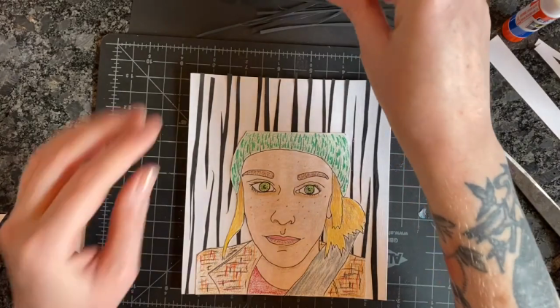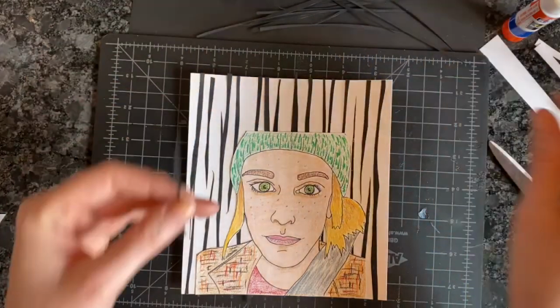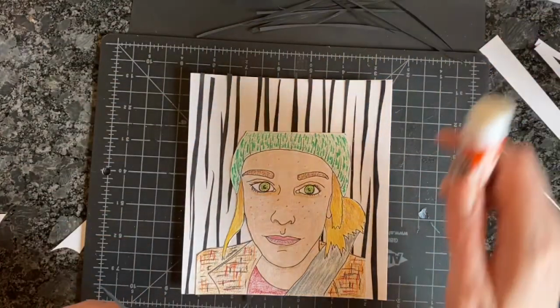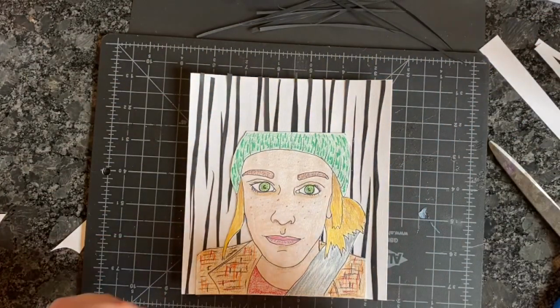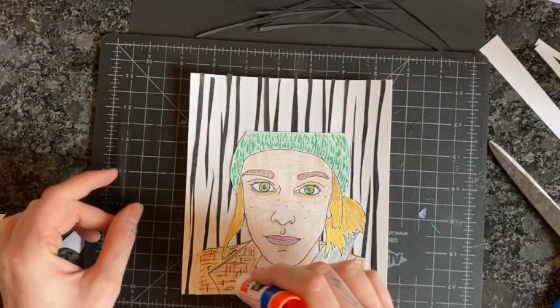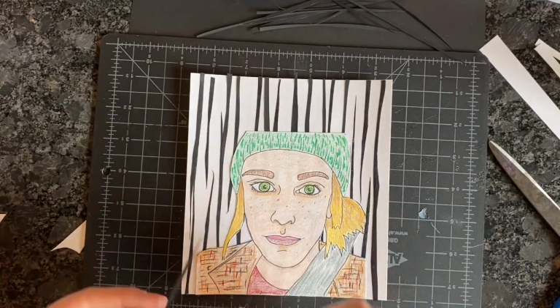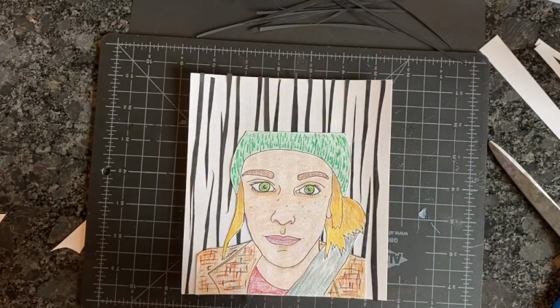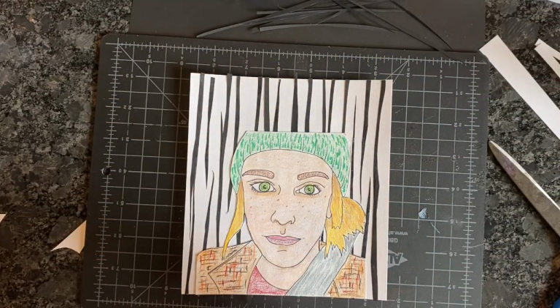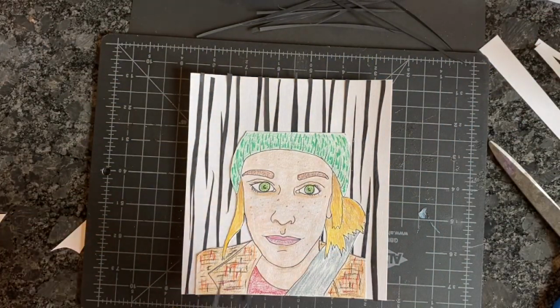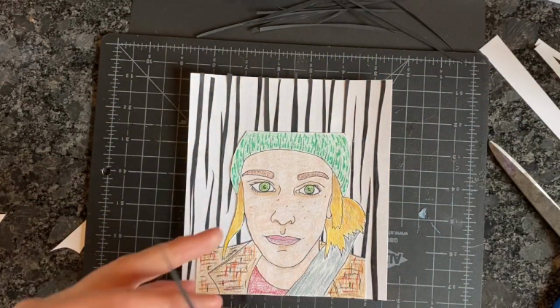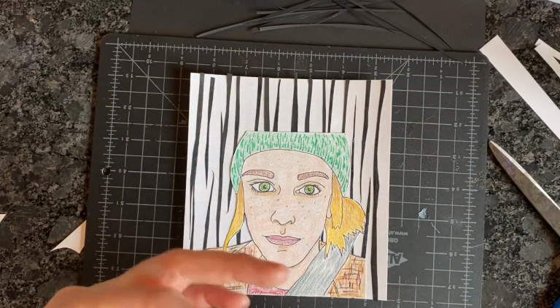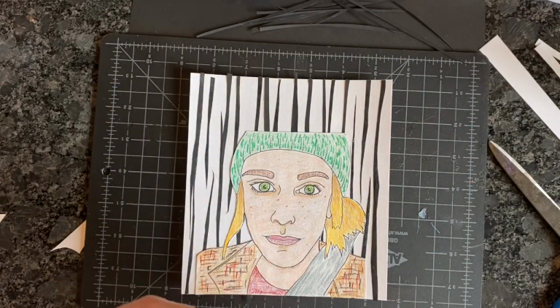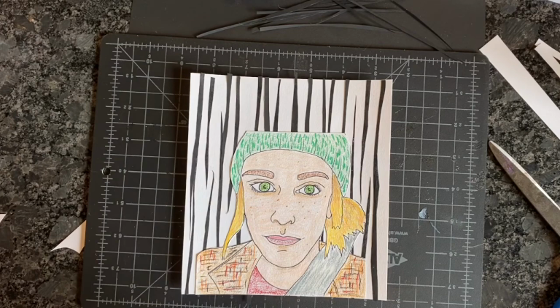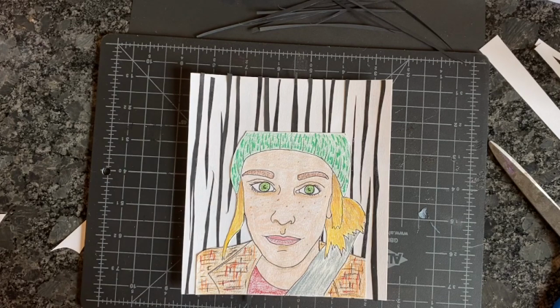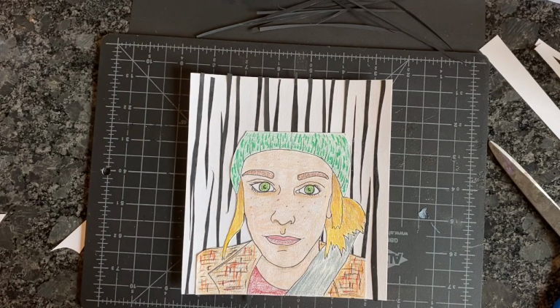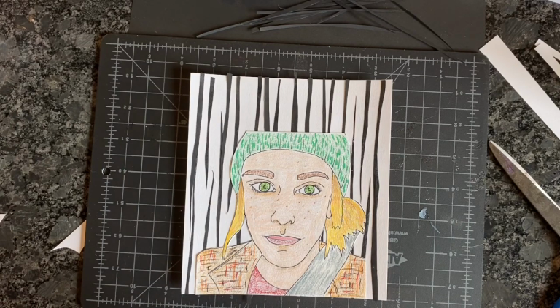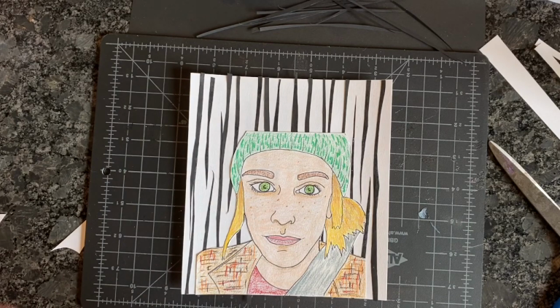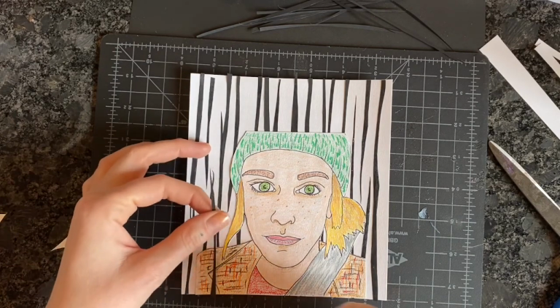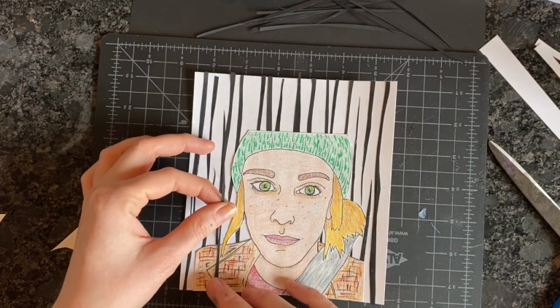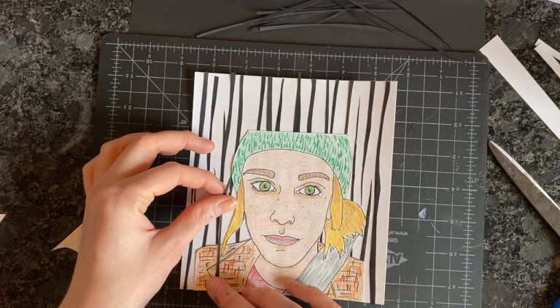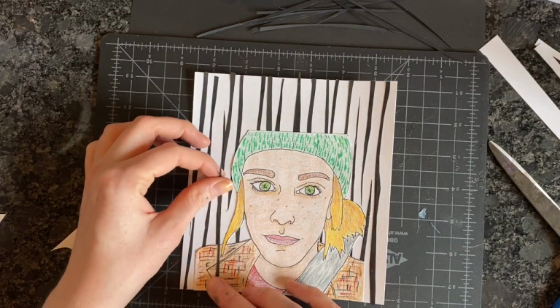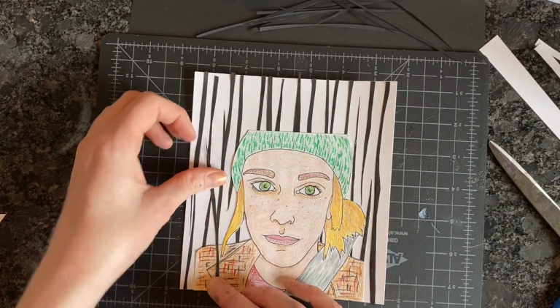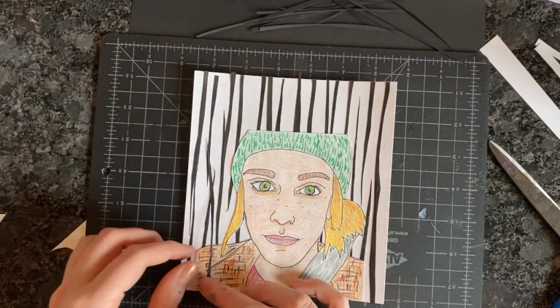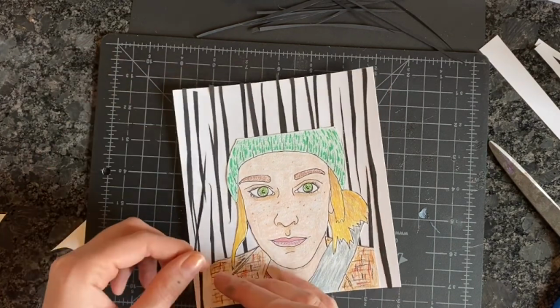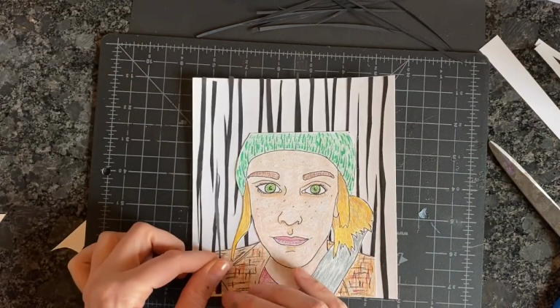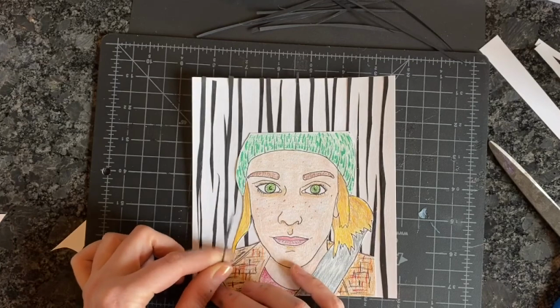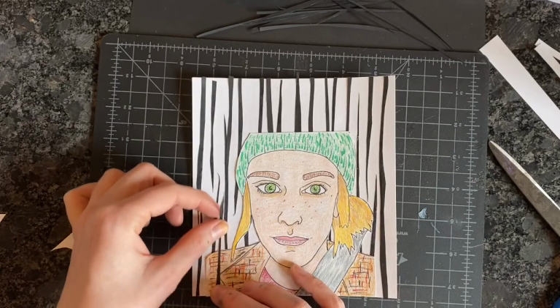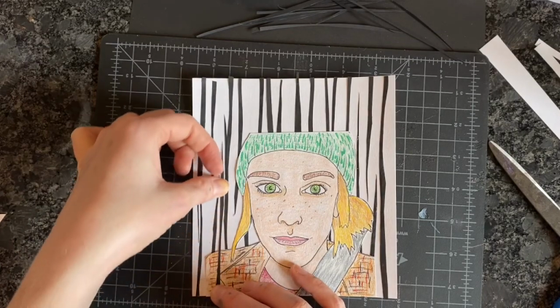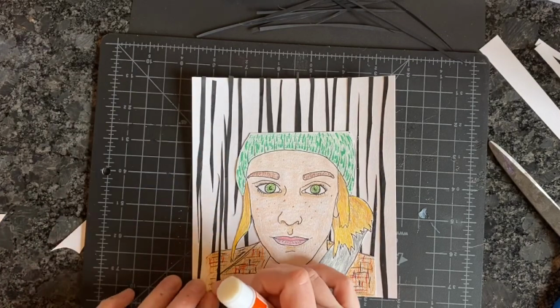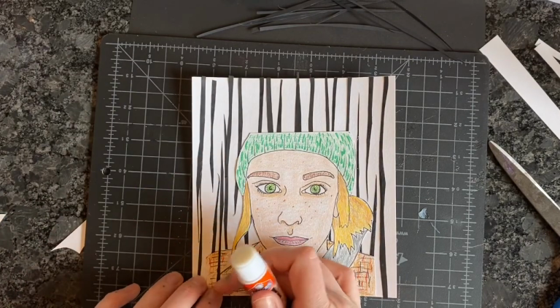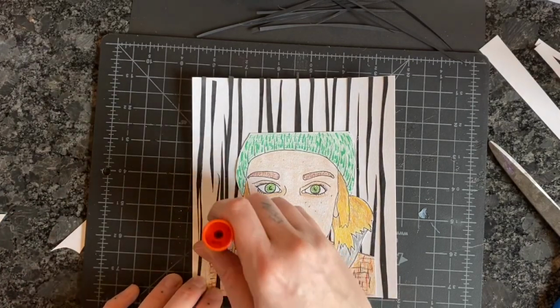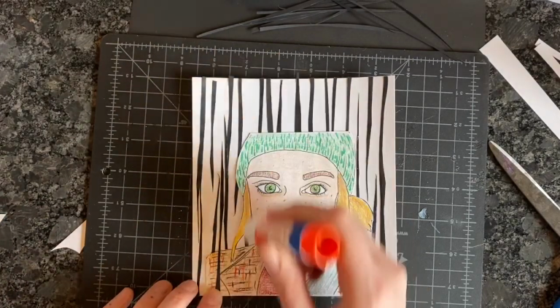Maybe I'll have these bubbles of color coming out of my head to represent the art-making that I've been doing and the creativity that's been kind of helping me through the tough time that we're going through. That's the last step you'll see in this video.